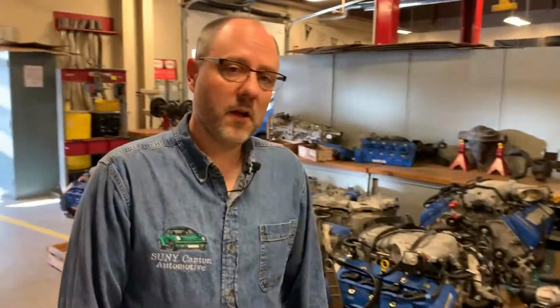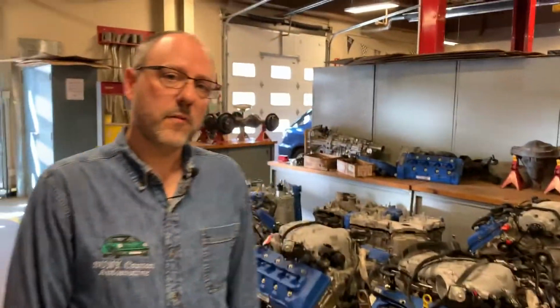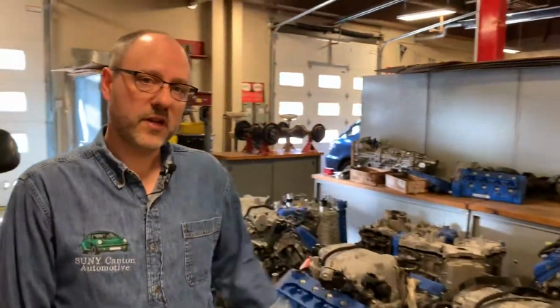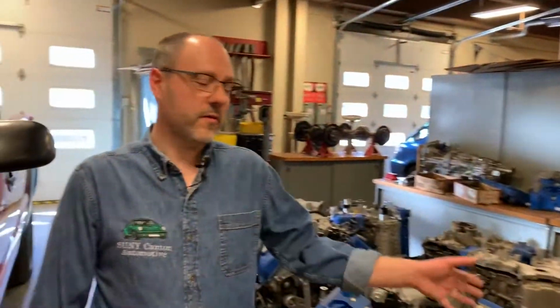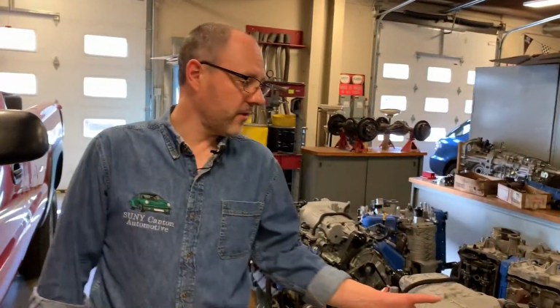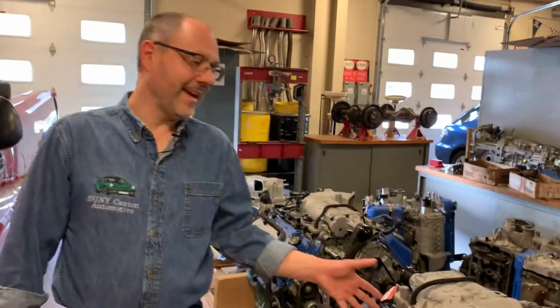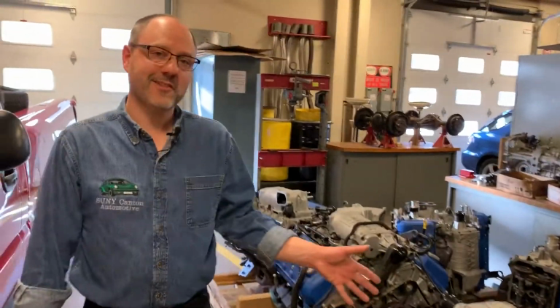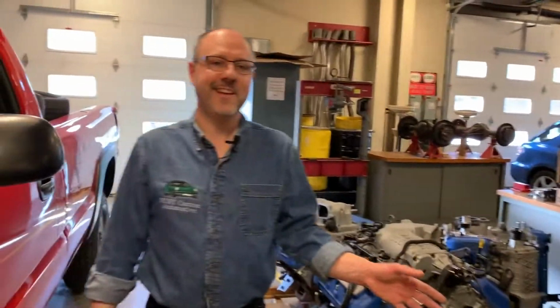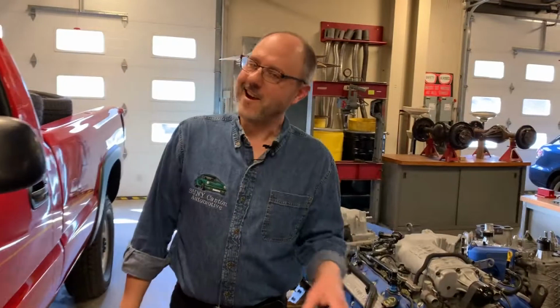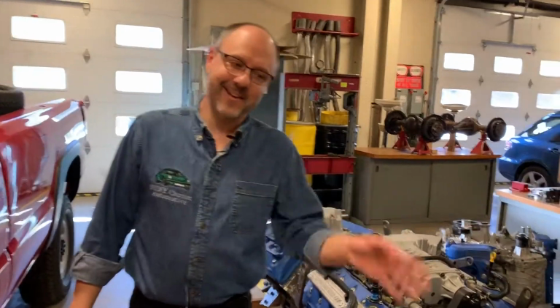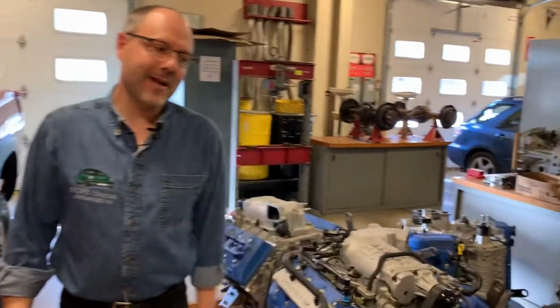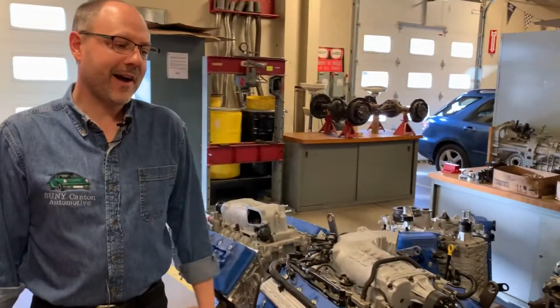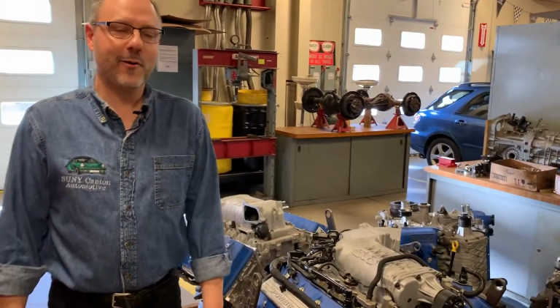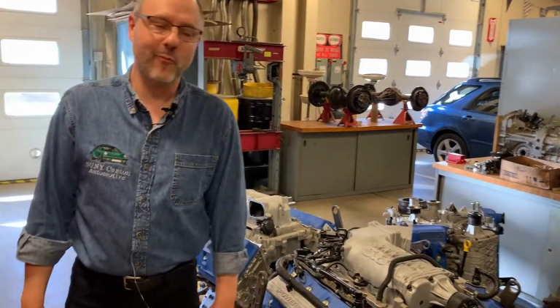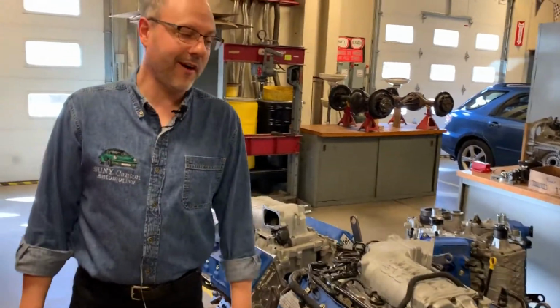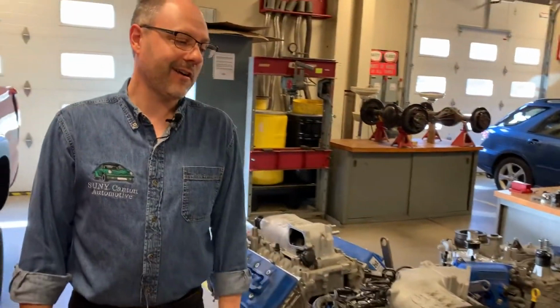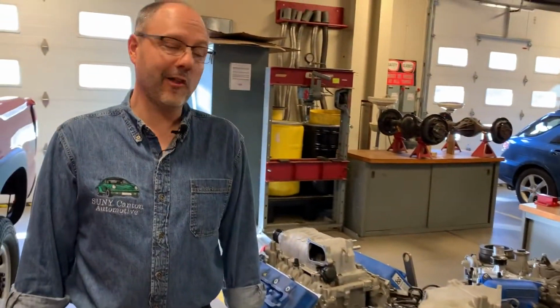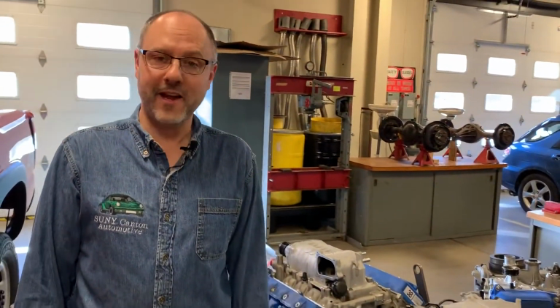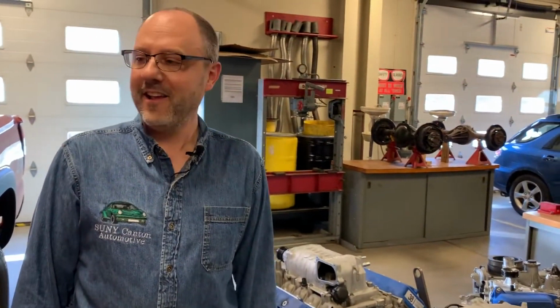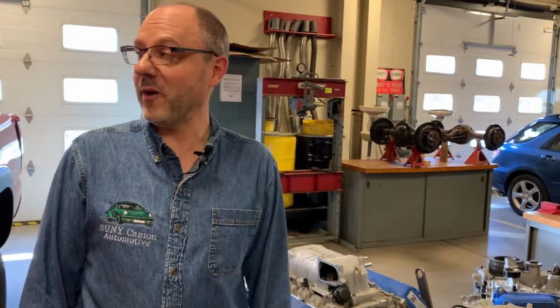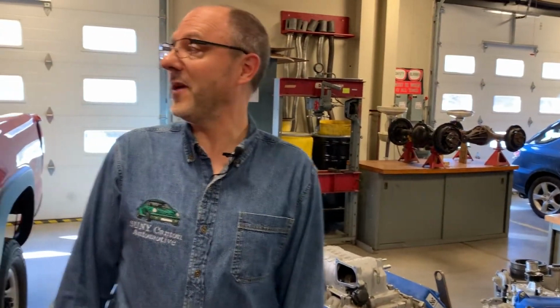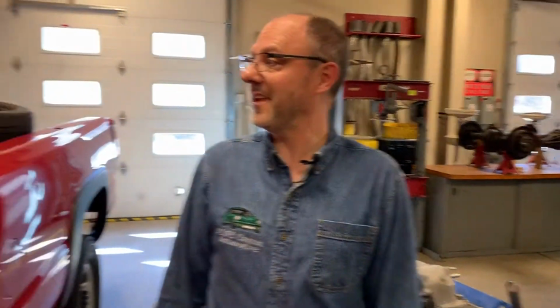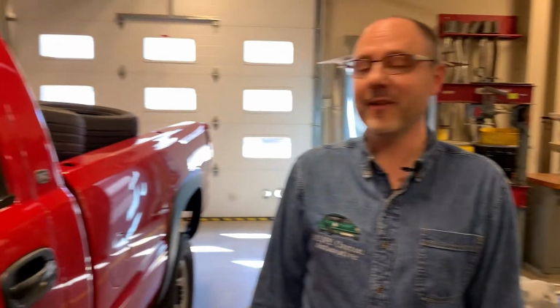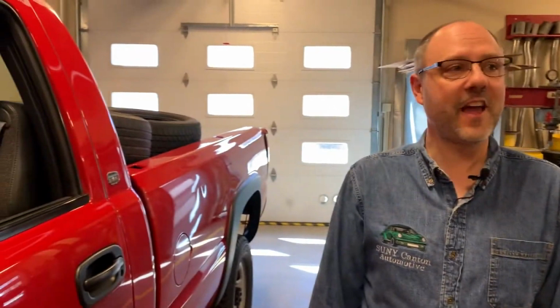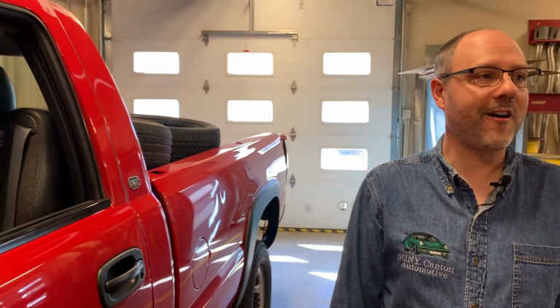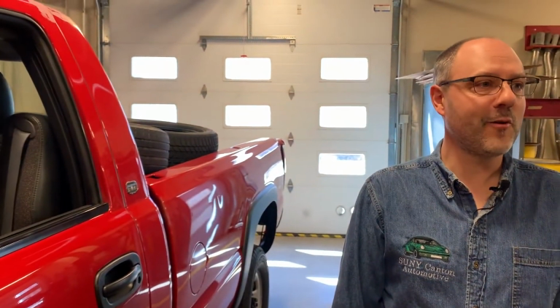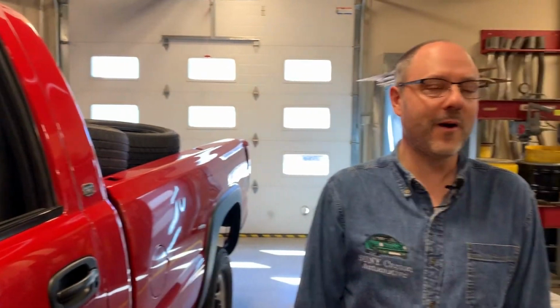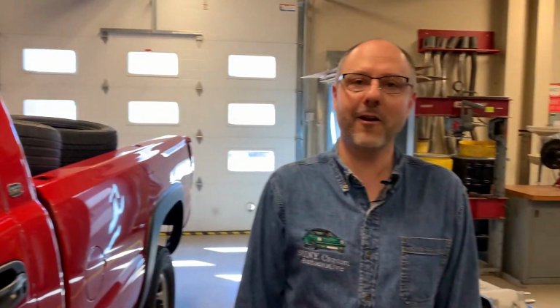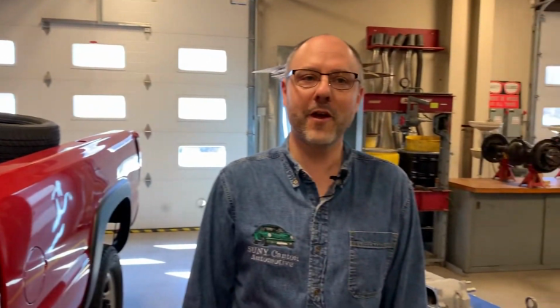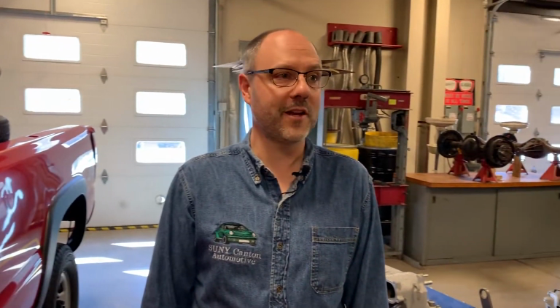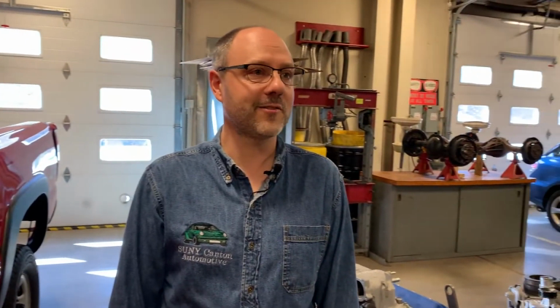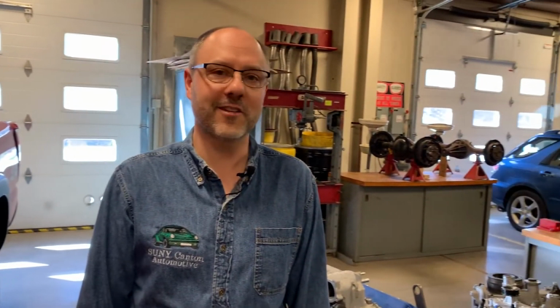You'll notice we've got all these engines again — donated by one of our alumni — and many of the things in this lab are donated by our alumni because they're successful.